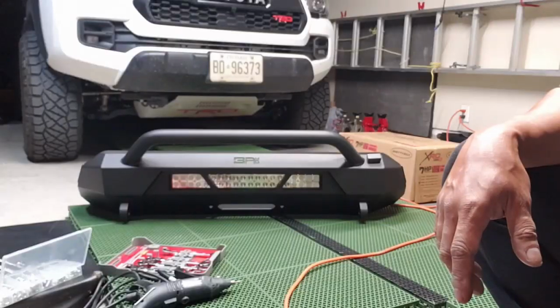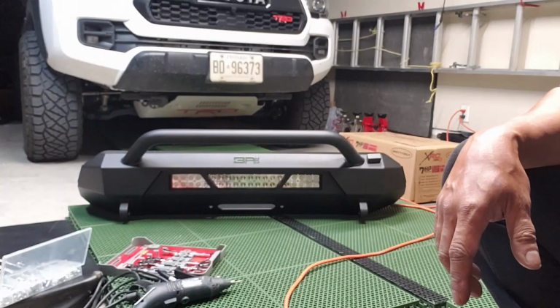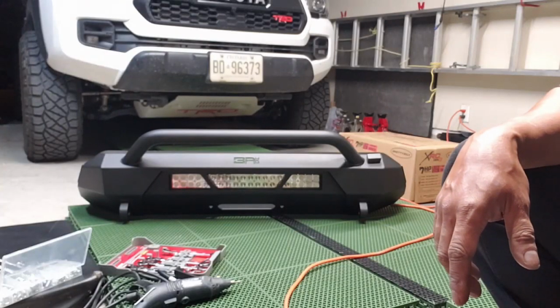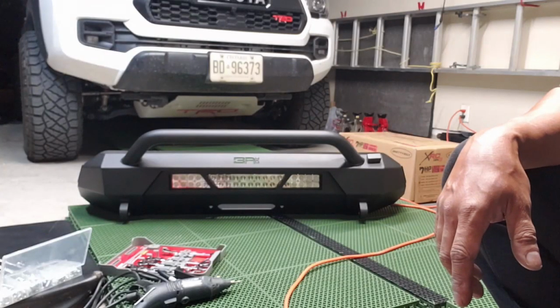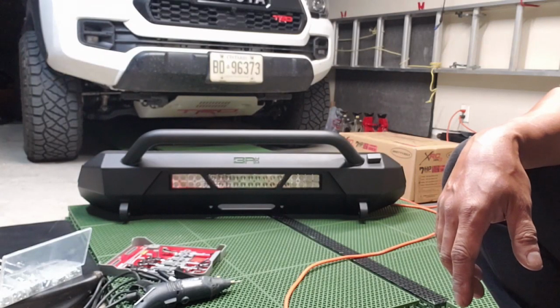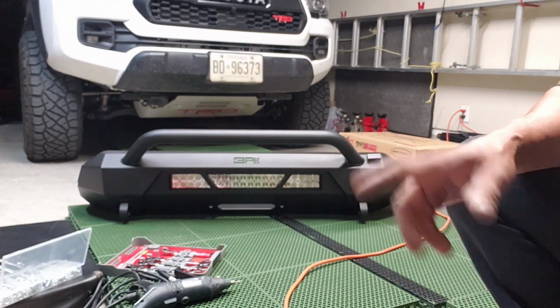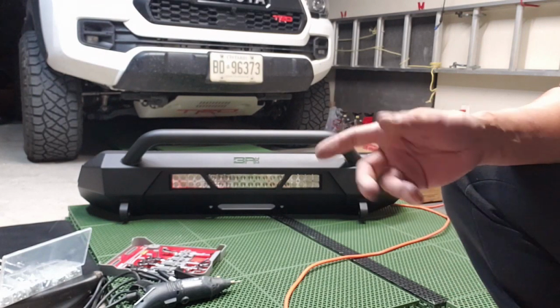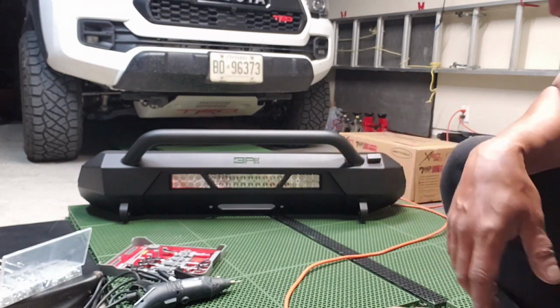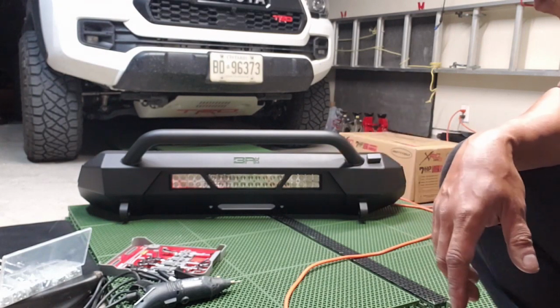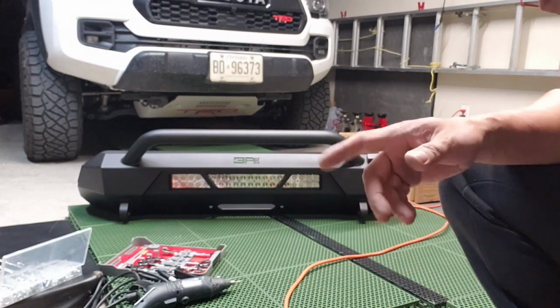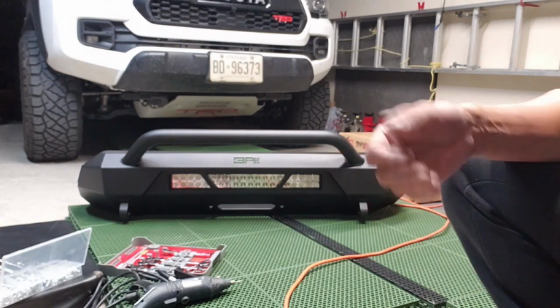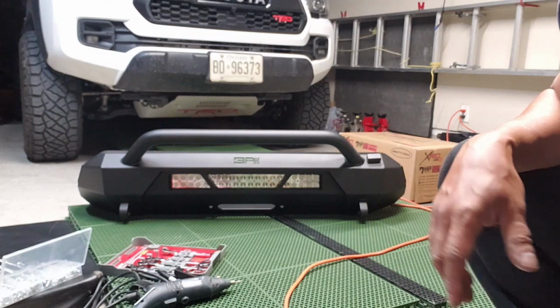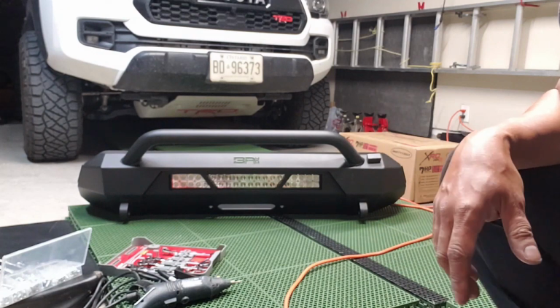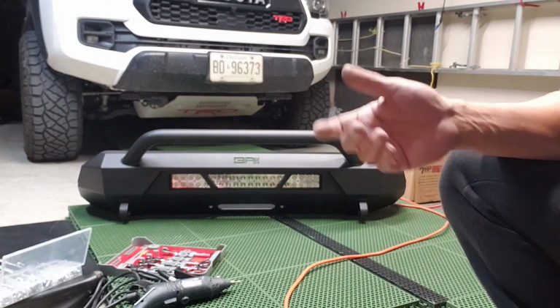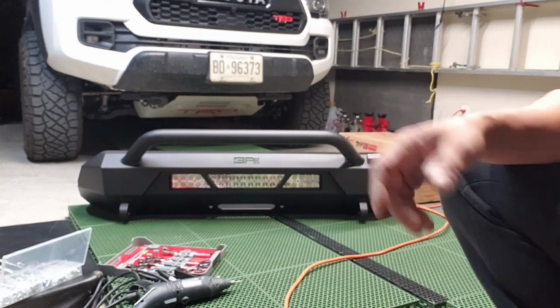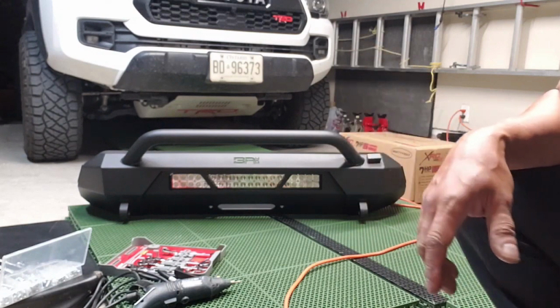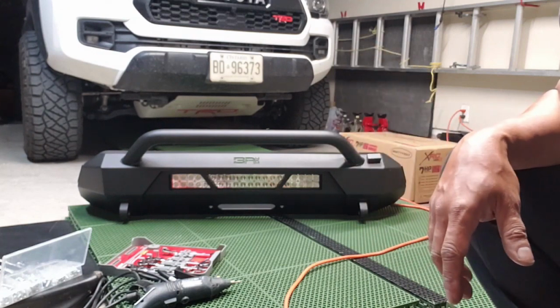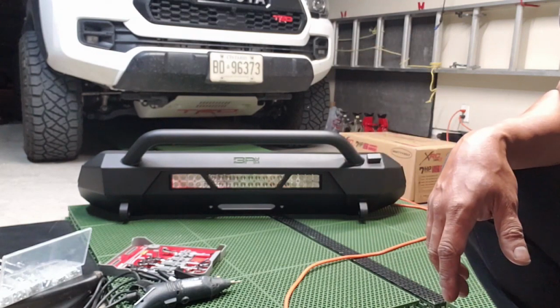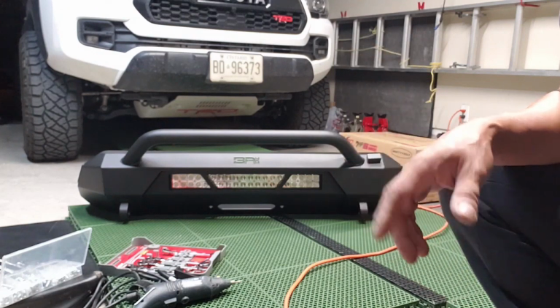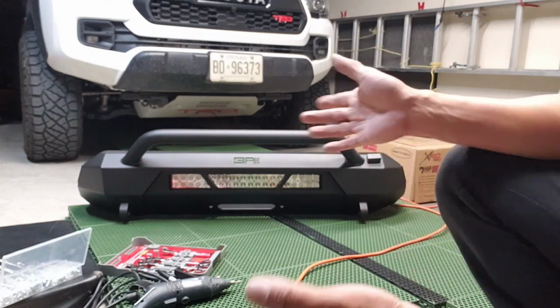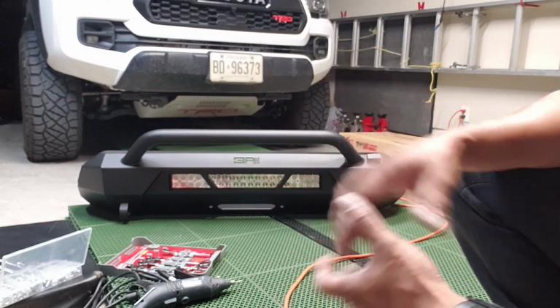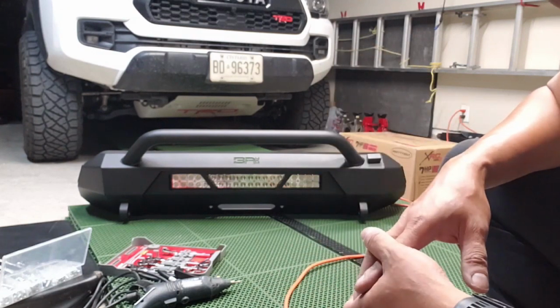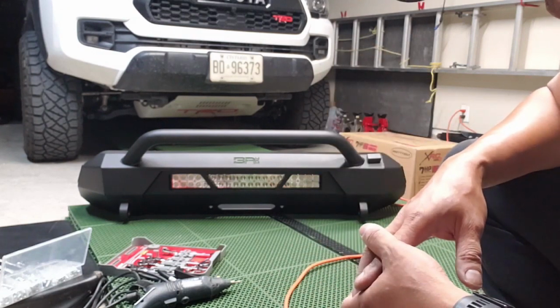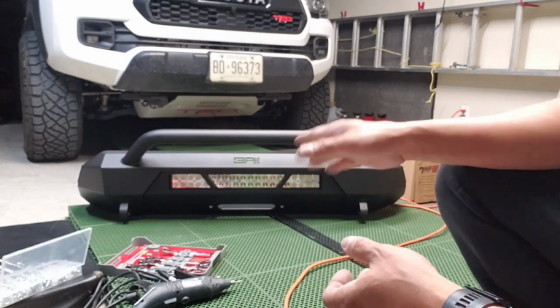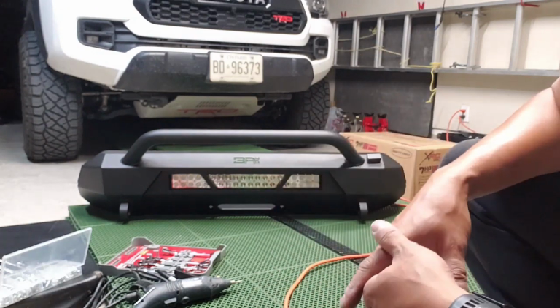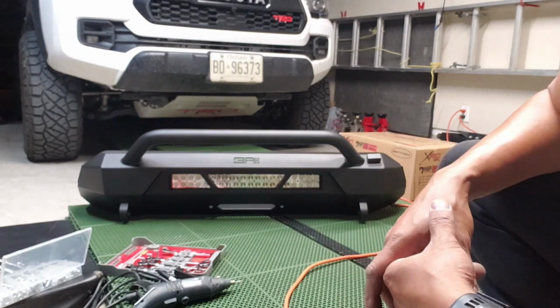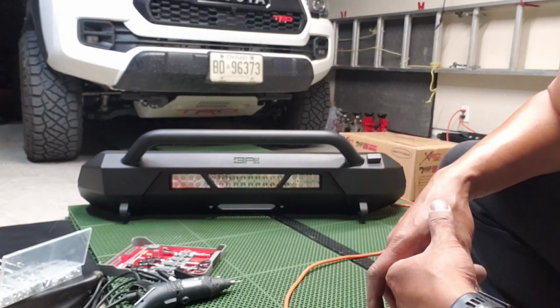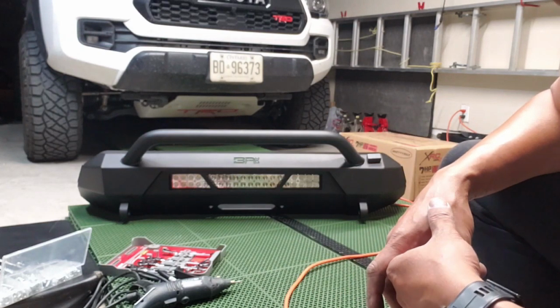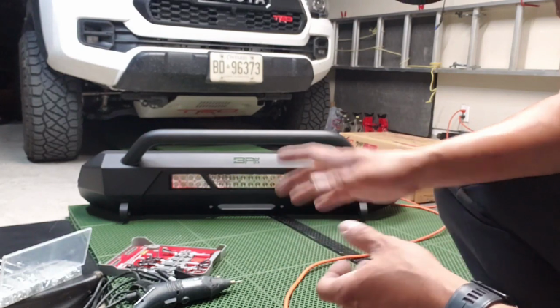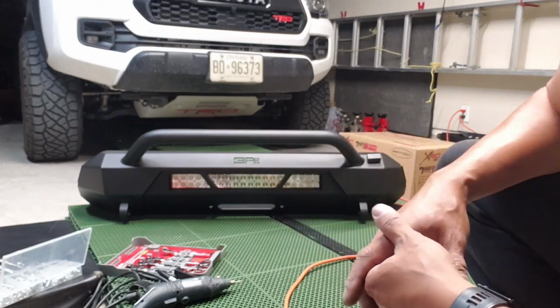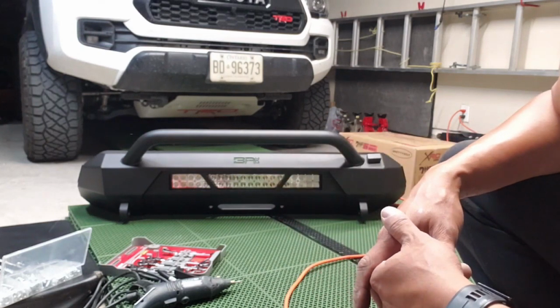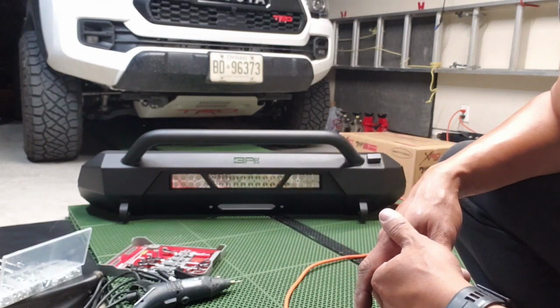The installation of the LED light bar is now complete. I just need to wire it once we have it mounted on the truck. It works, it centered perfectly, and it's looking good so far.